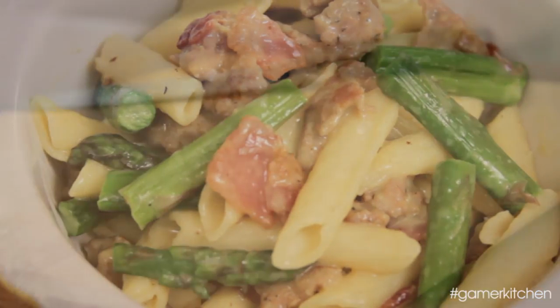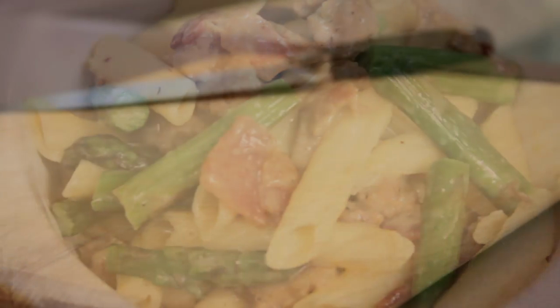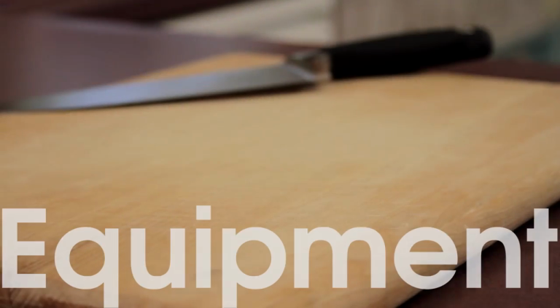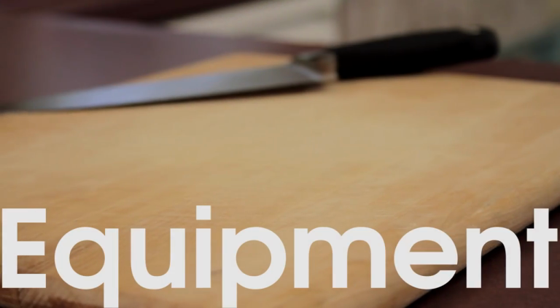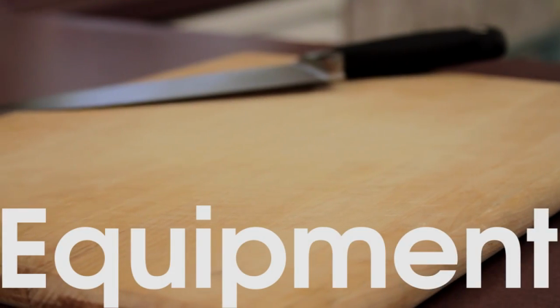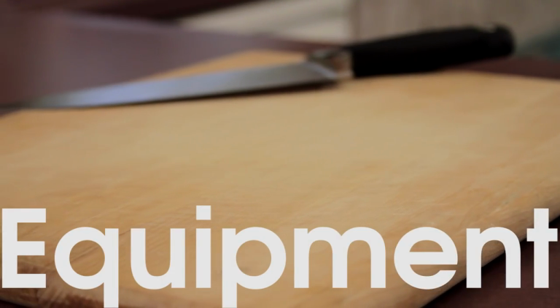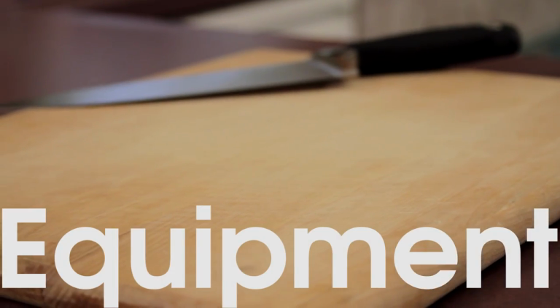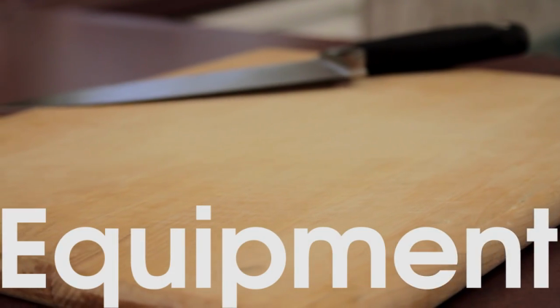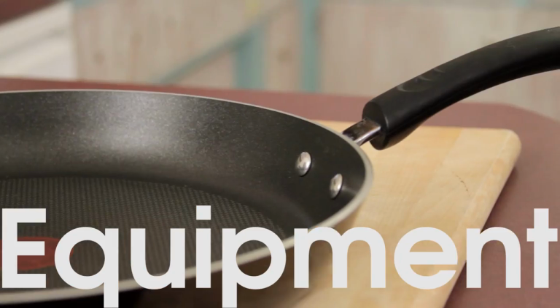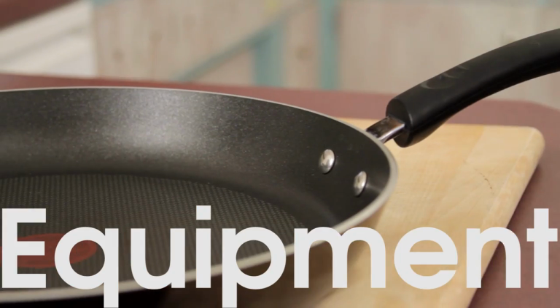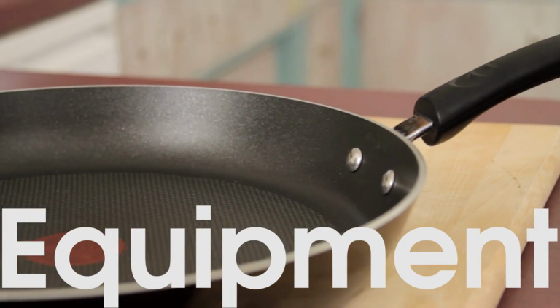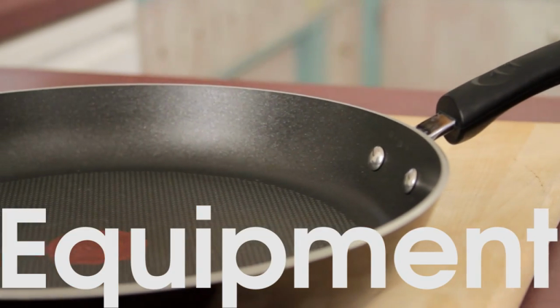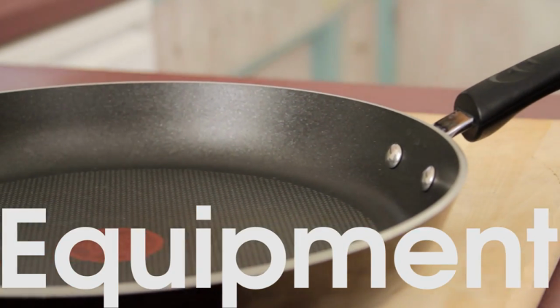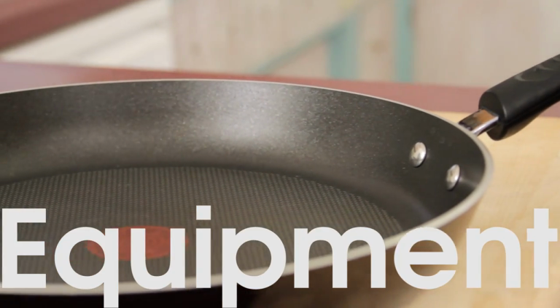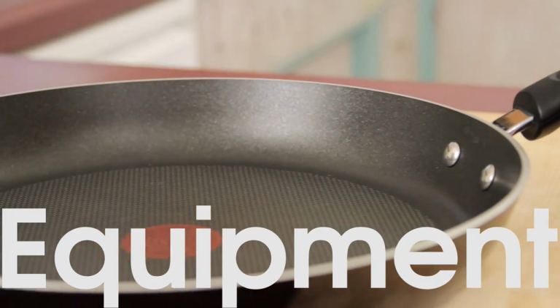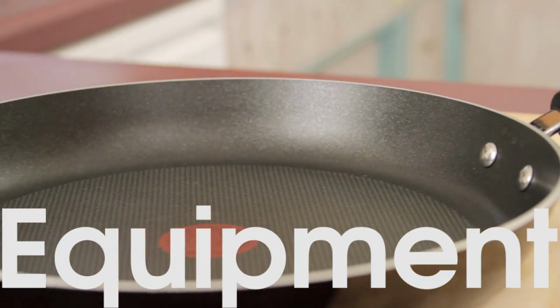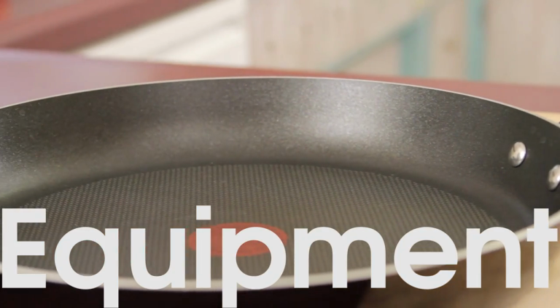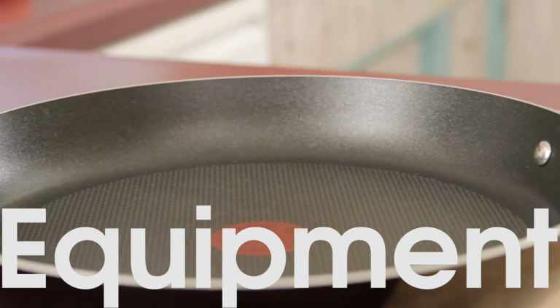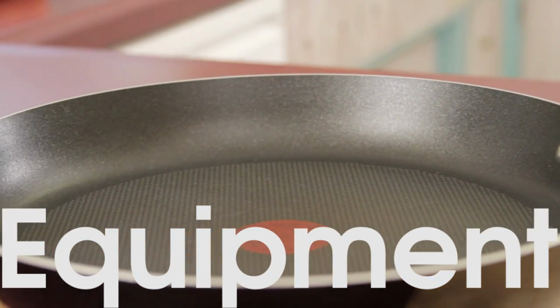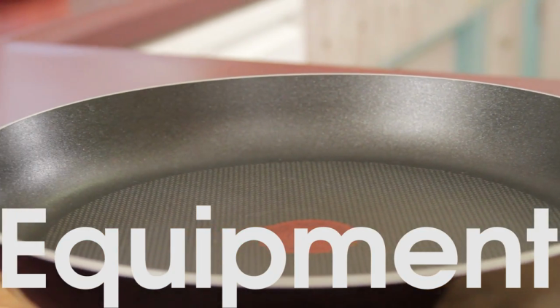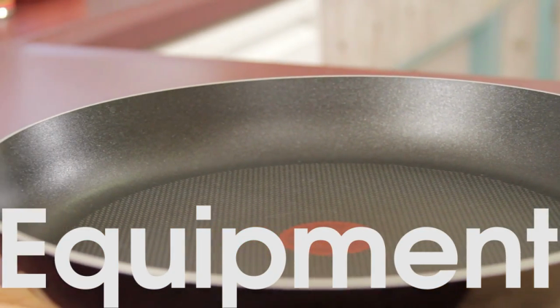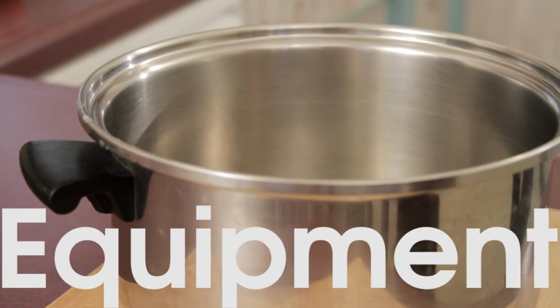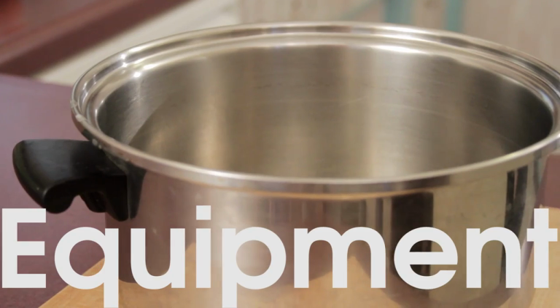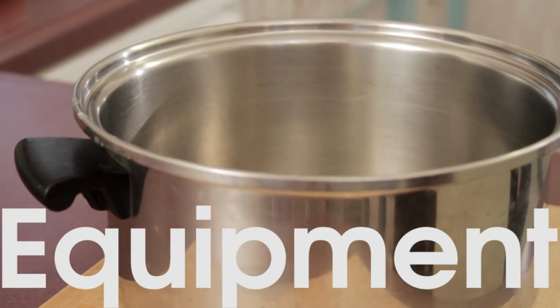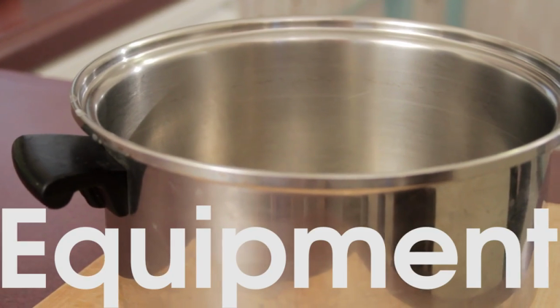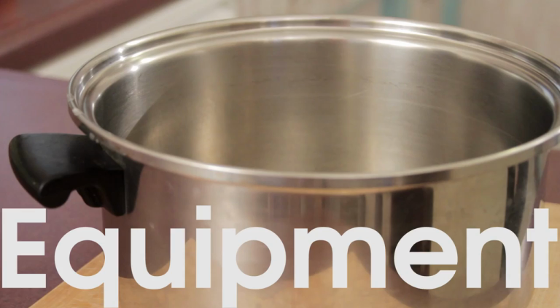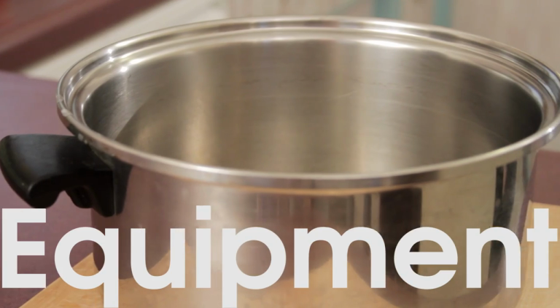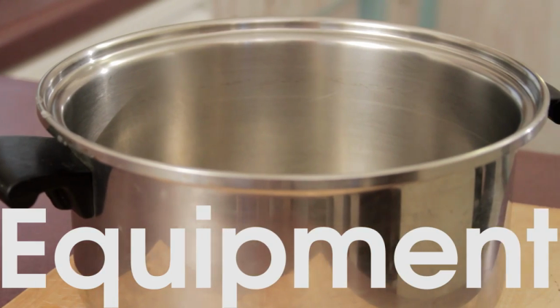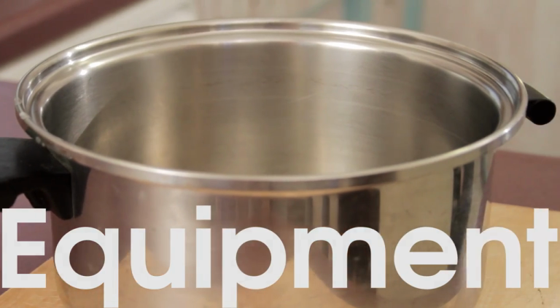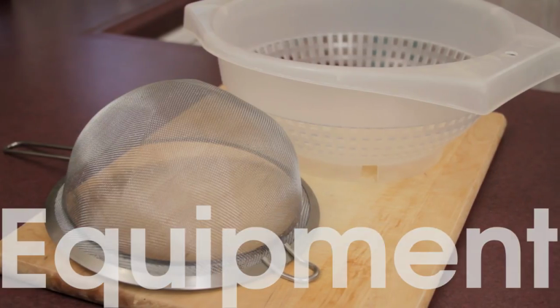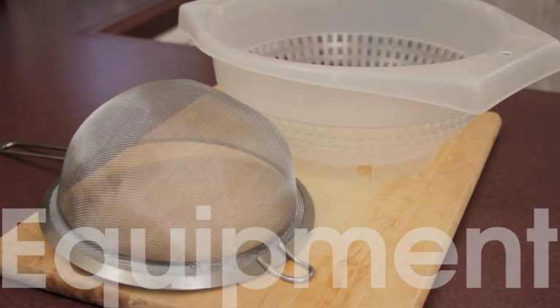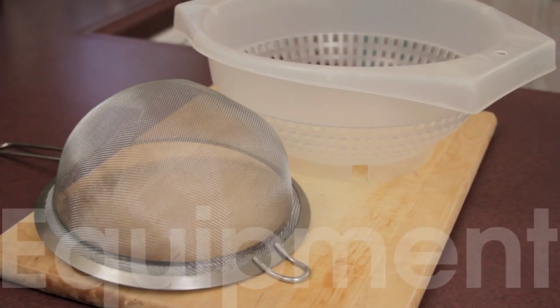For equipment, pull out your cutting board and knife. You'll need a large skillet or pan to cook the sausage, asparagus, and bacon, a large pot to cook the pasta, and some sort of strainer to drain it.